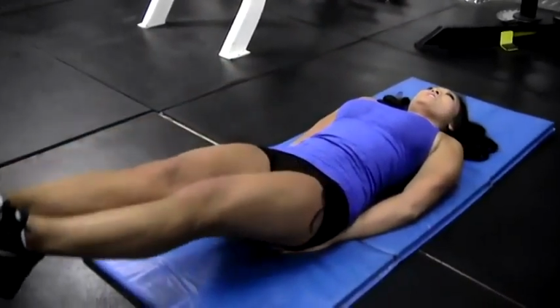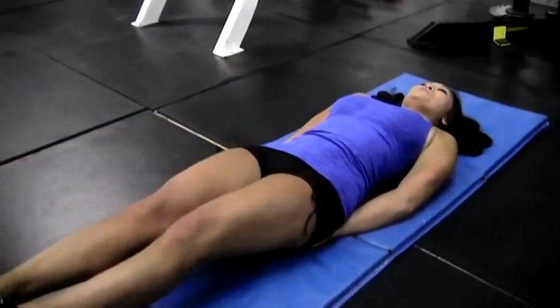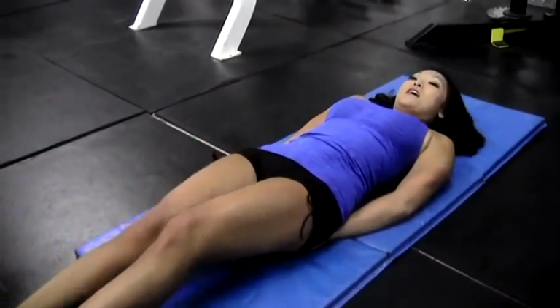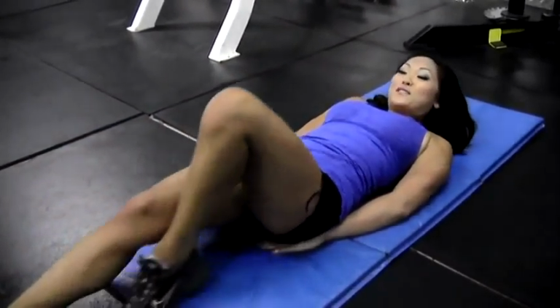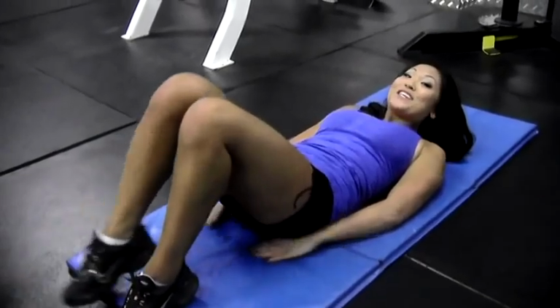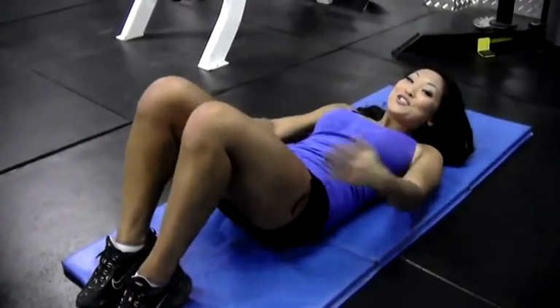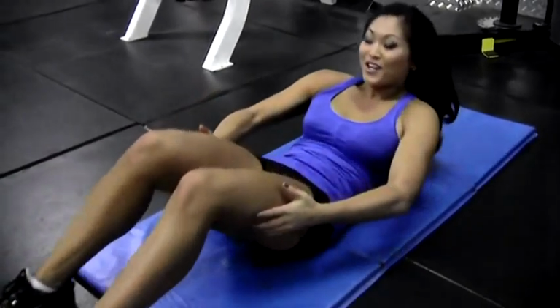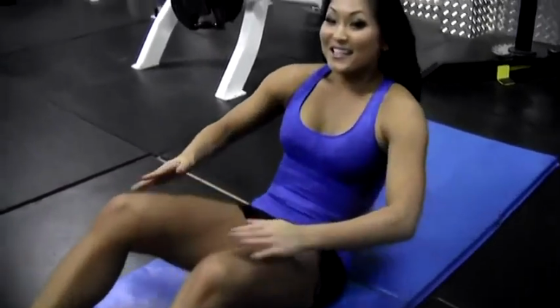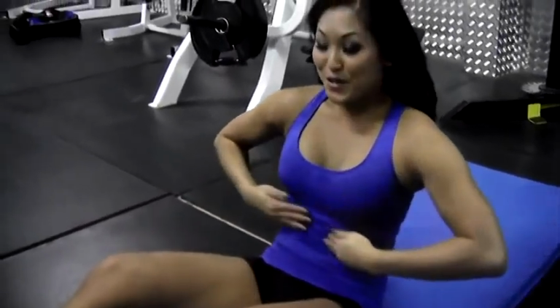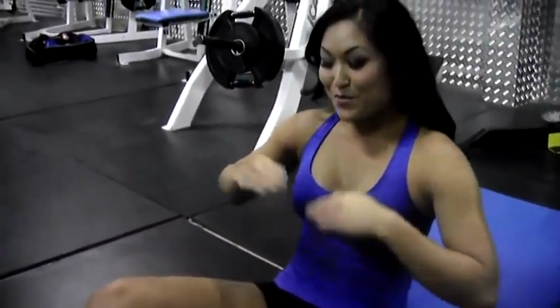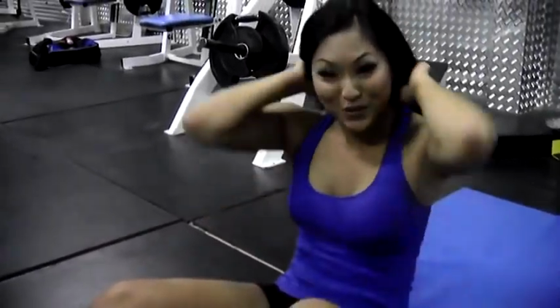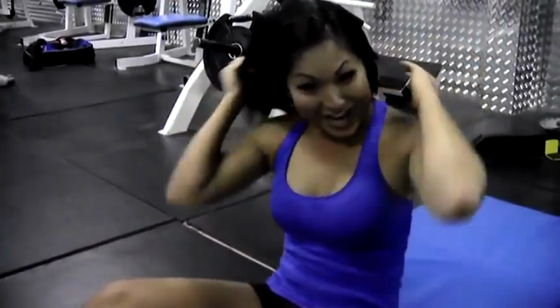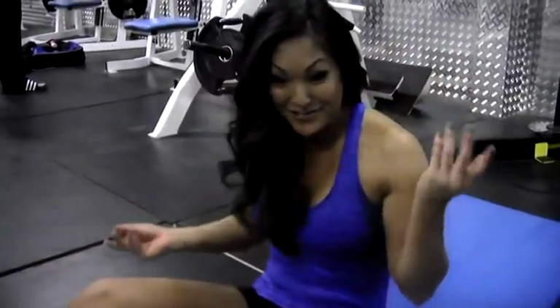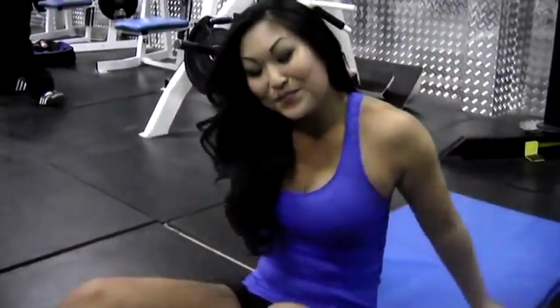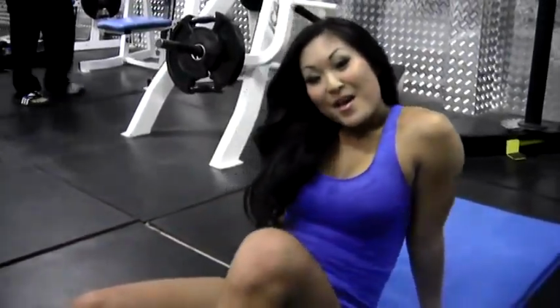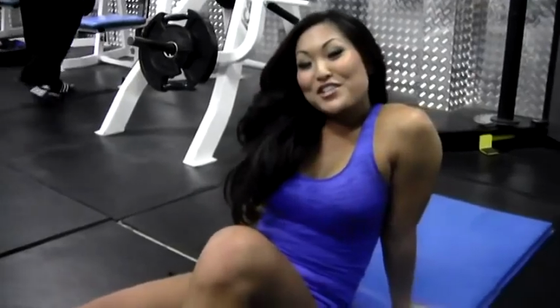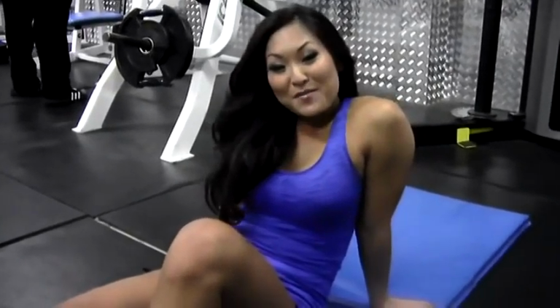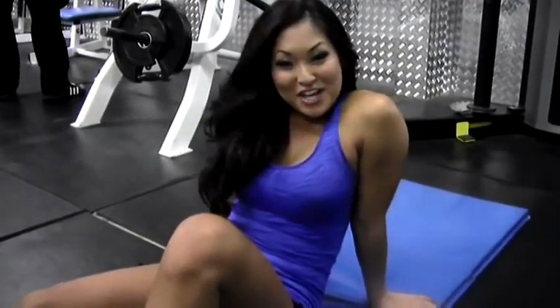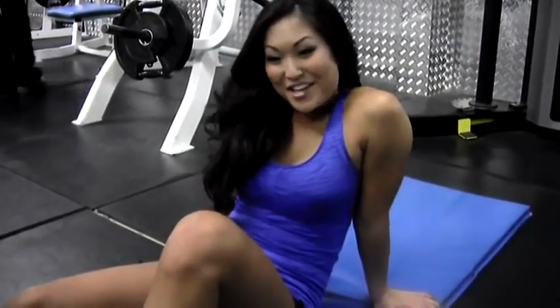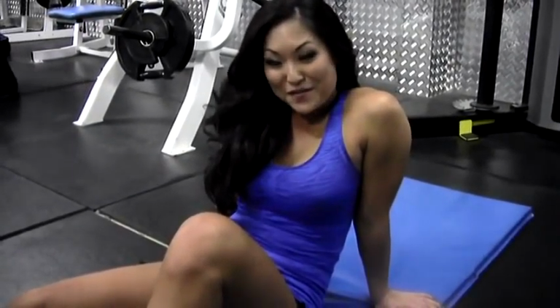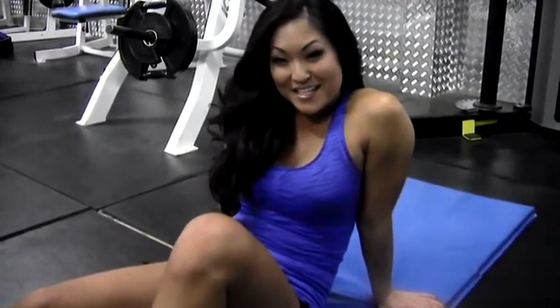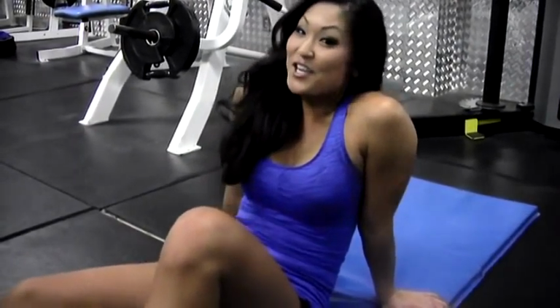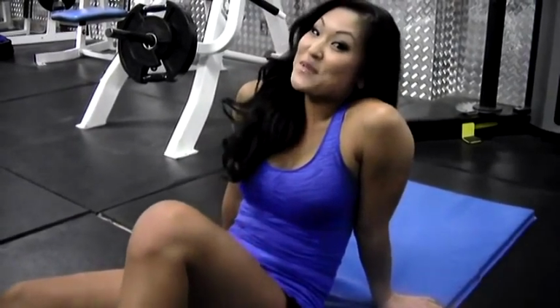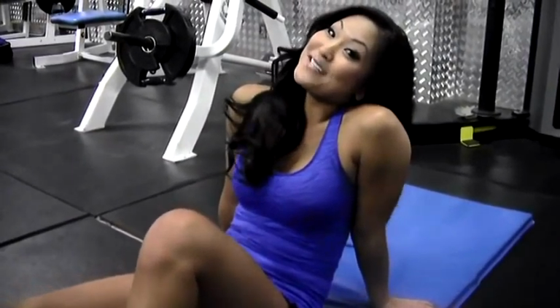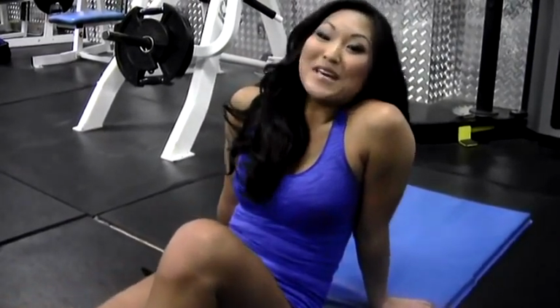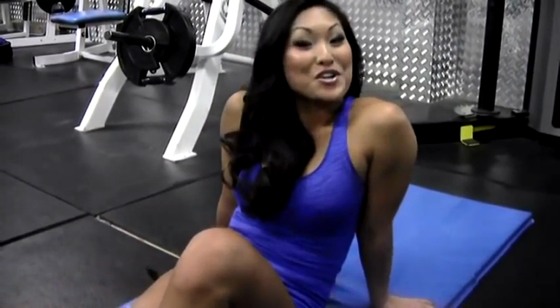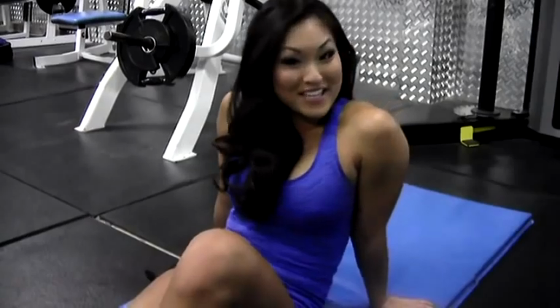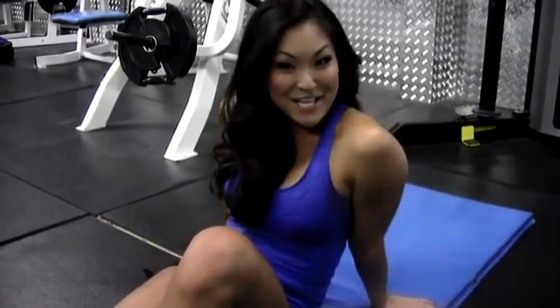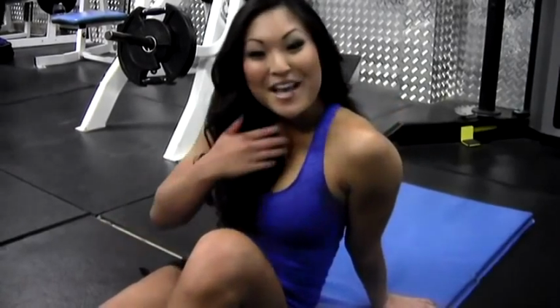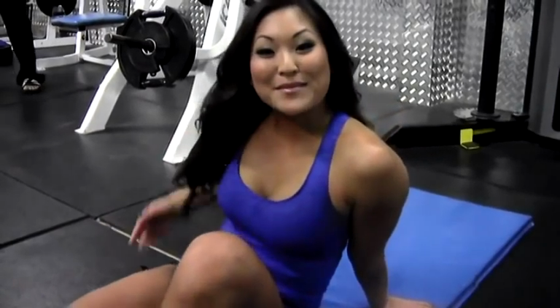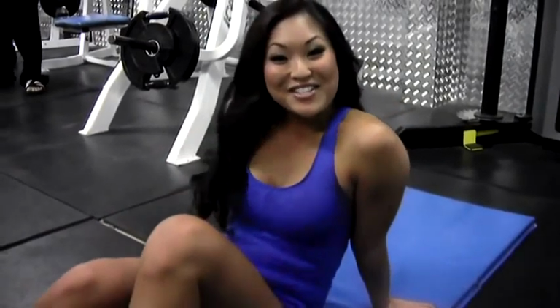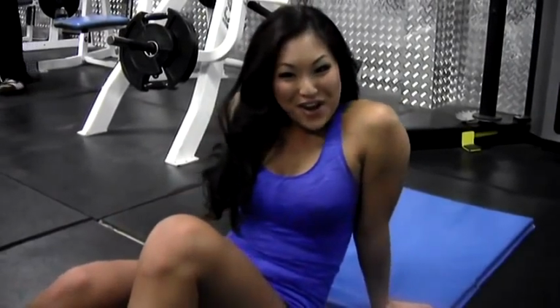There you go. Now at this point you should feel a little bit of a burn, which I already feel. Make sure you subscribe to my channel, Knockout Fit. You can watch me every single week for new fitness tips. My name is Angela Fong.